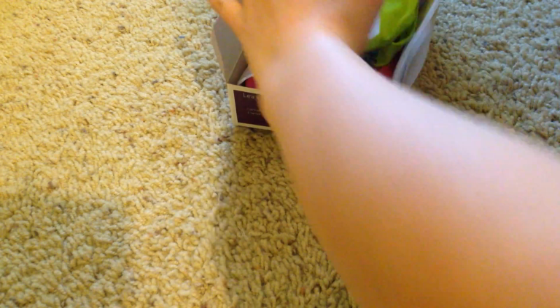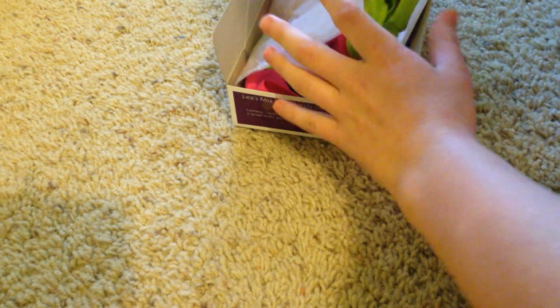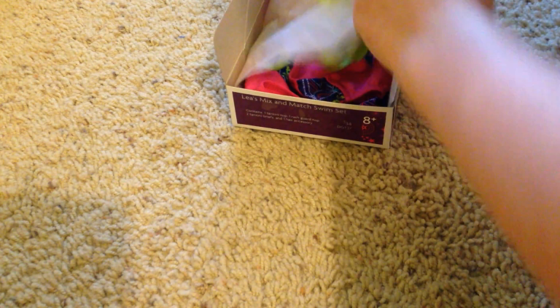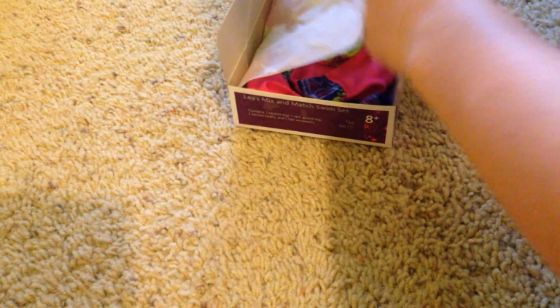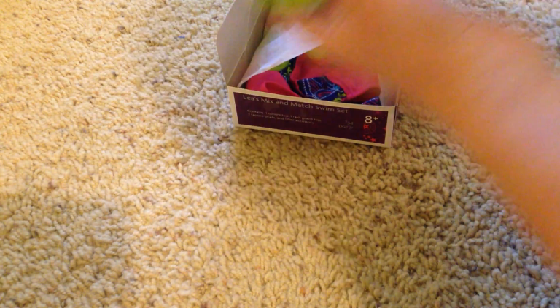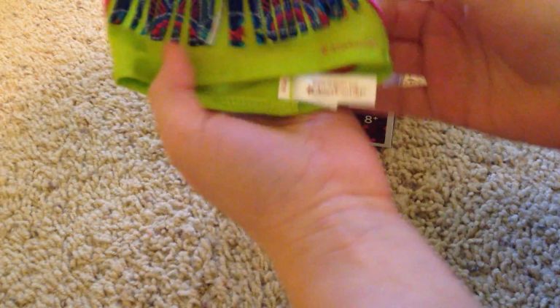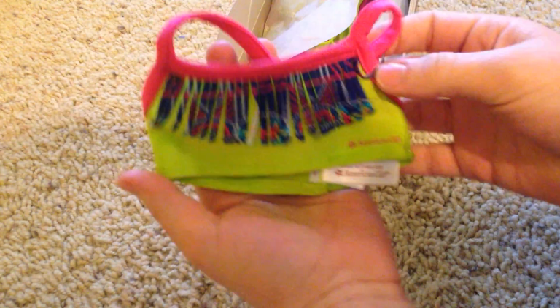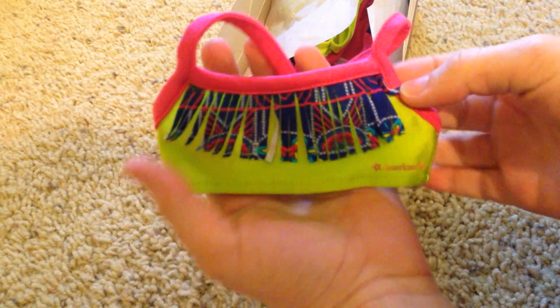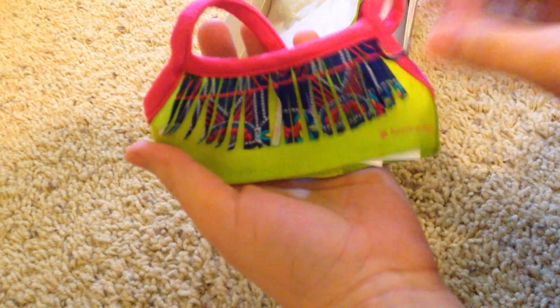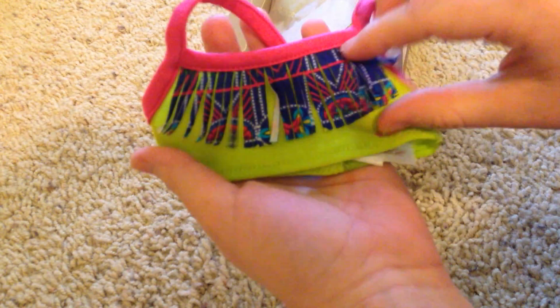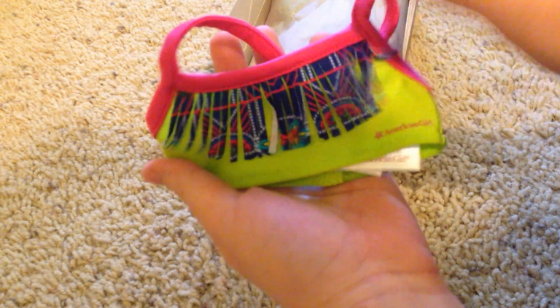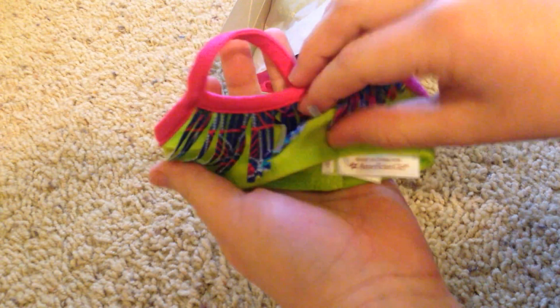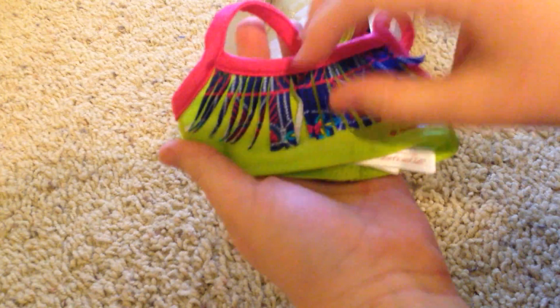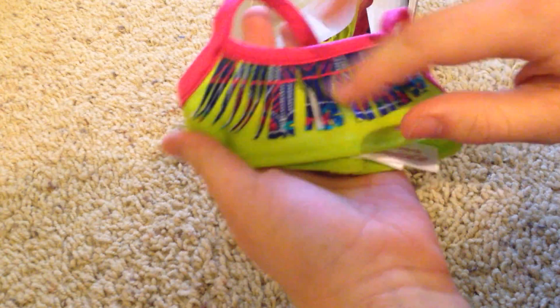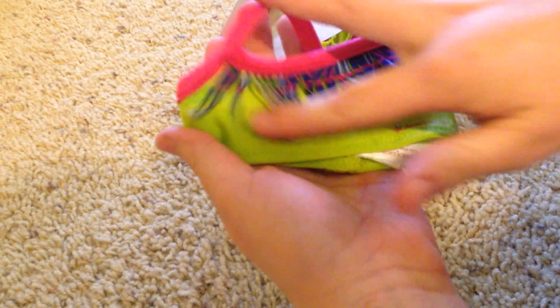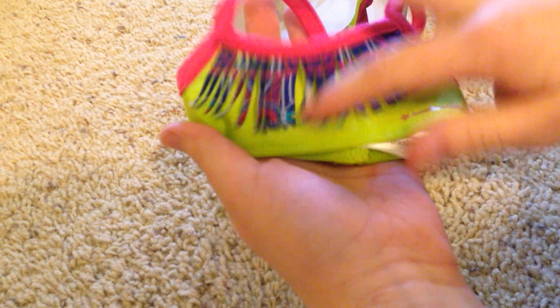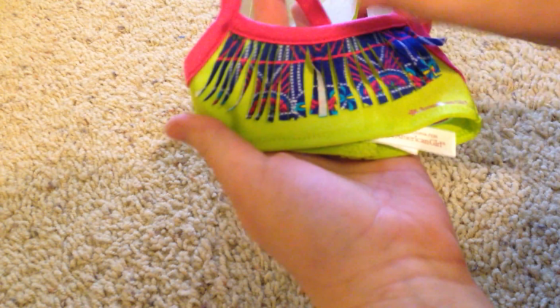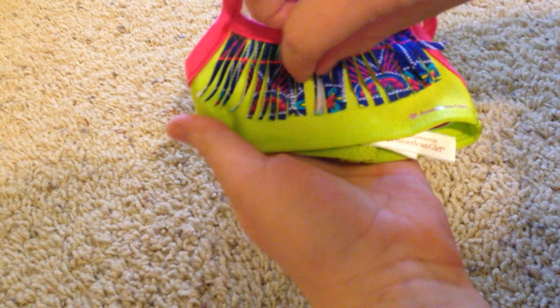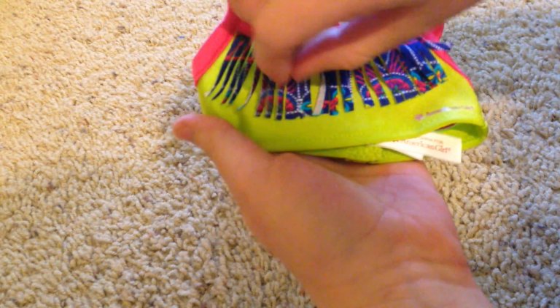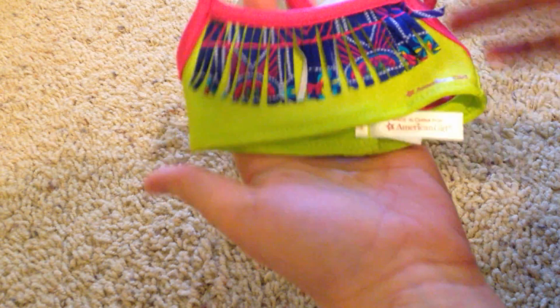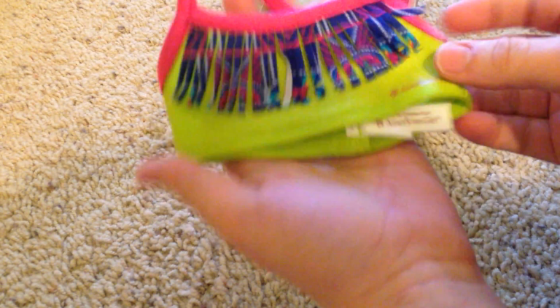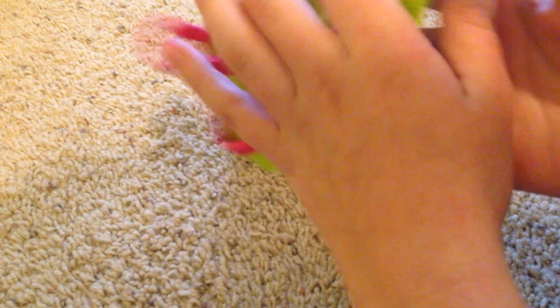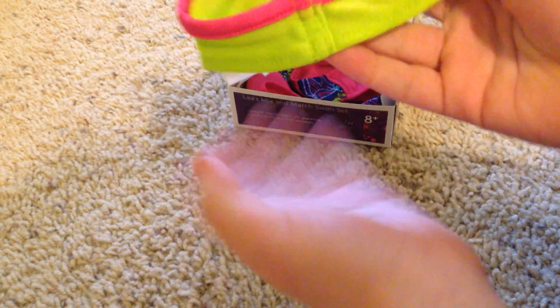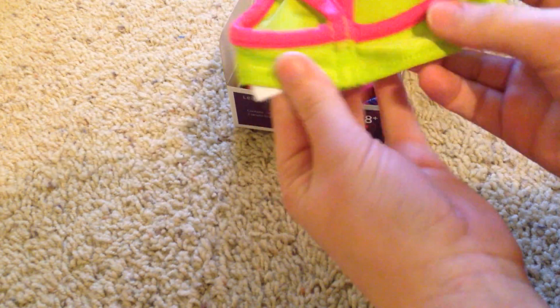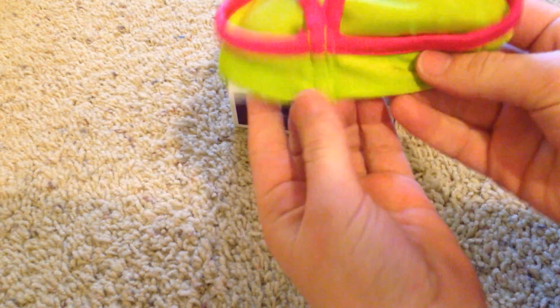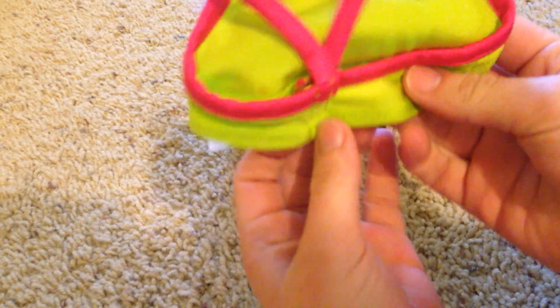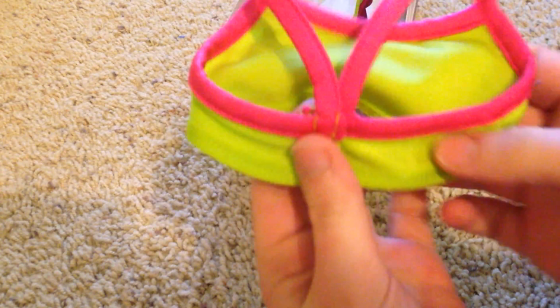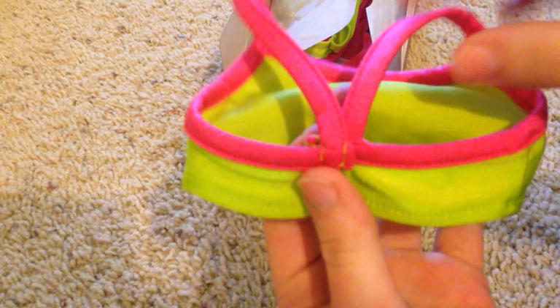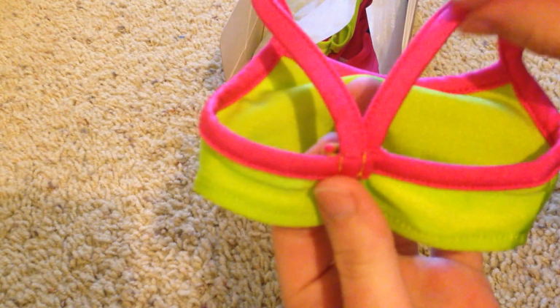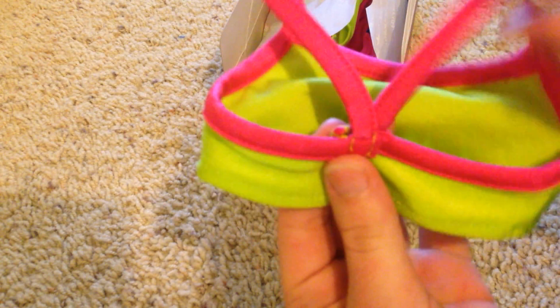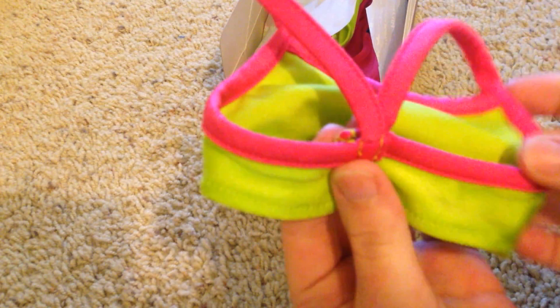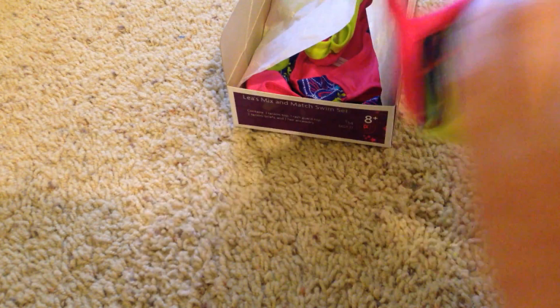First swim top we have is this one. I like the fringe on the top — it's really cute. And here's the back velcro. I like the straps. Those are adorable.